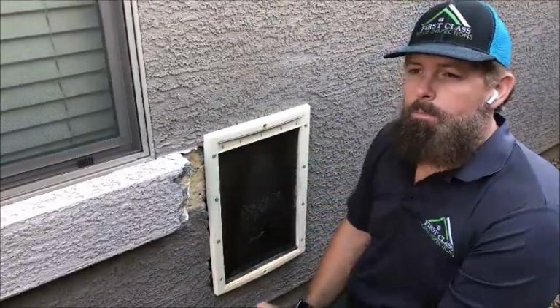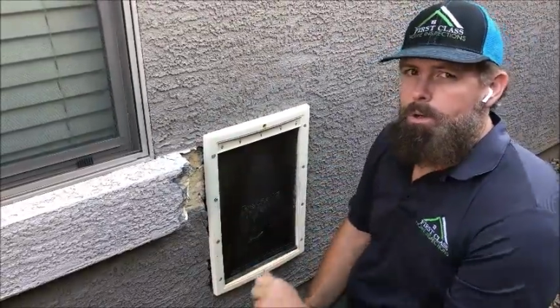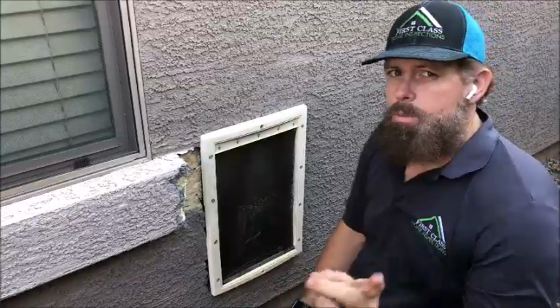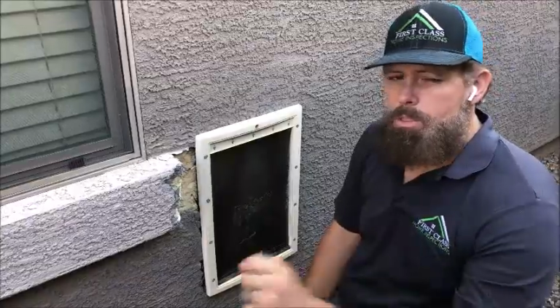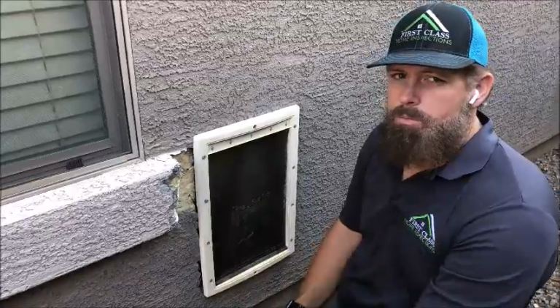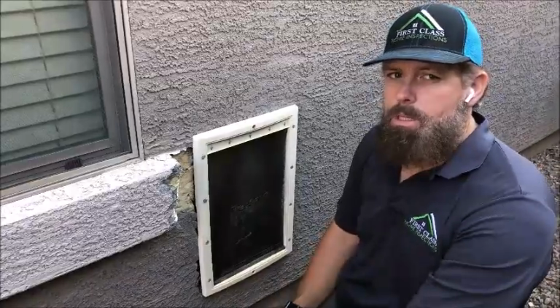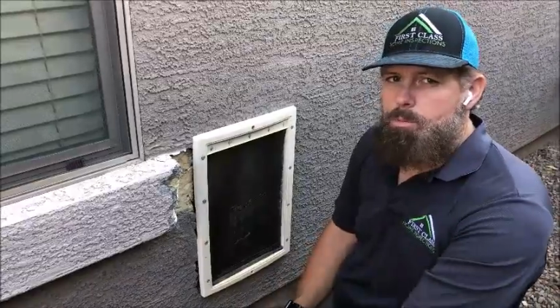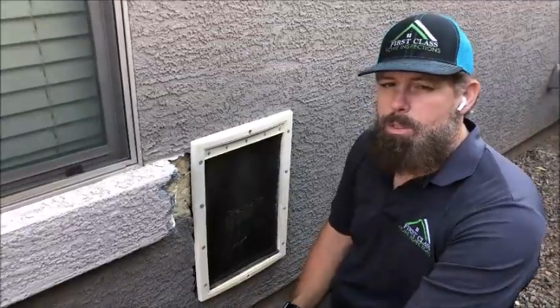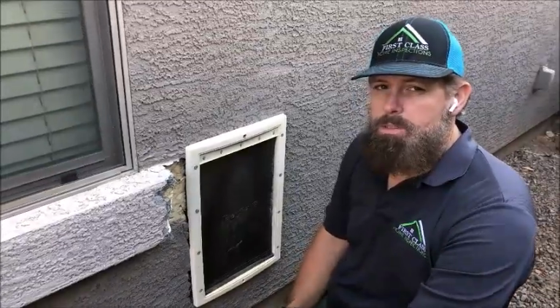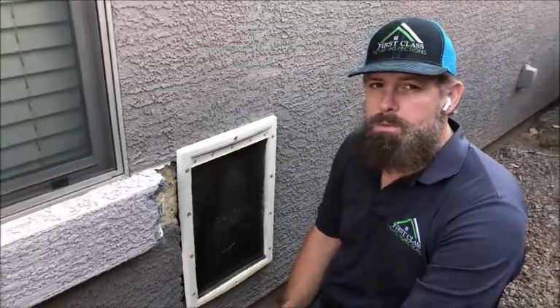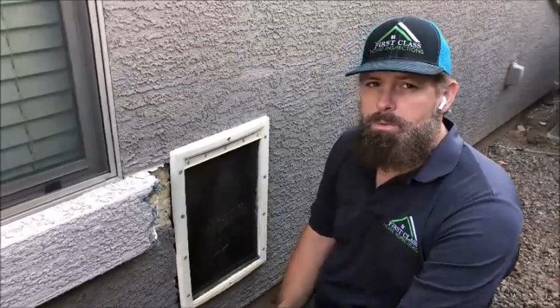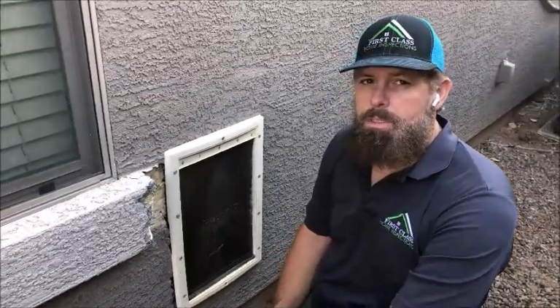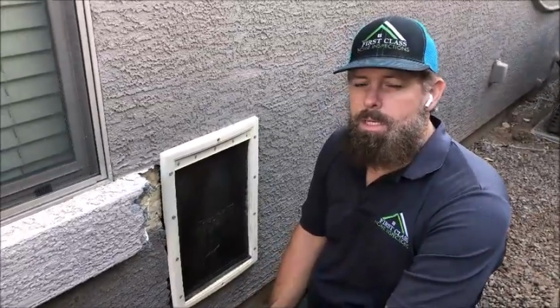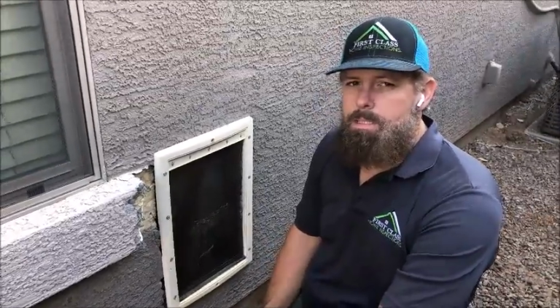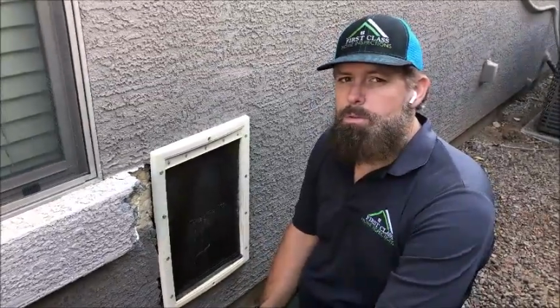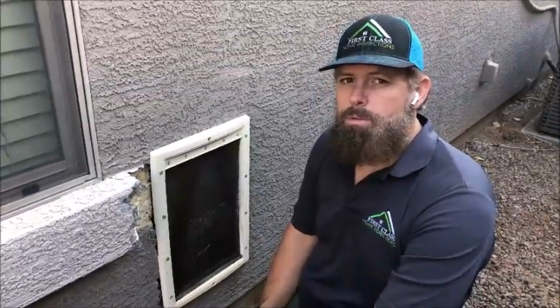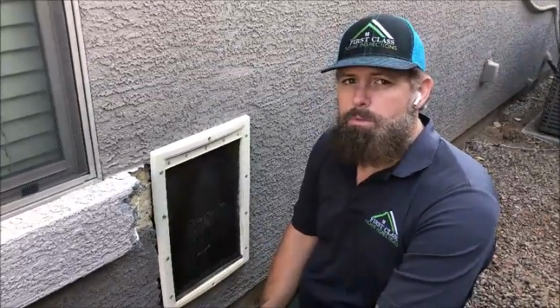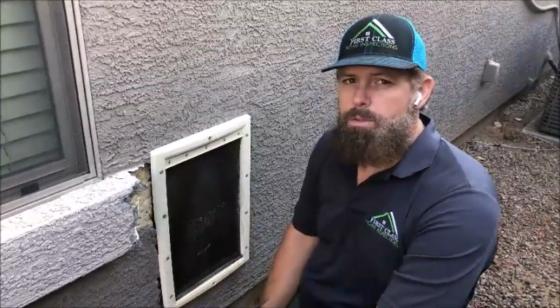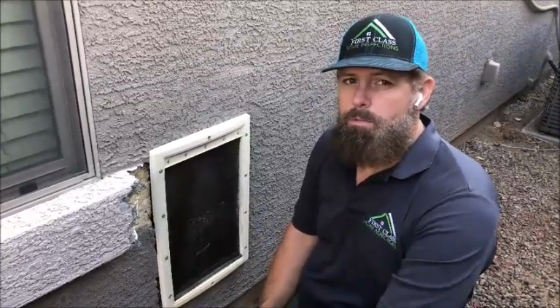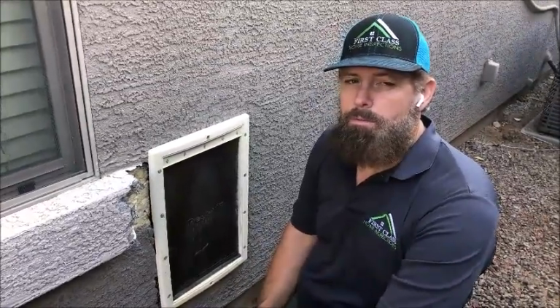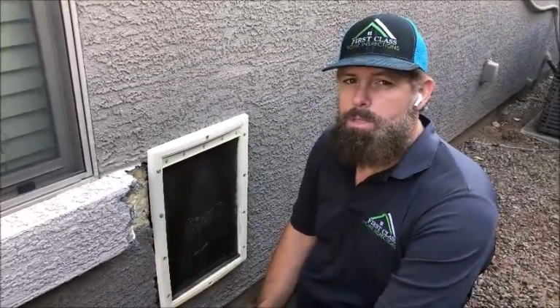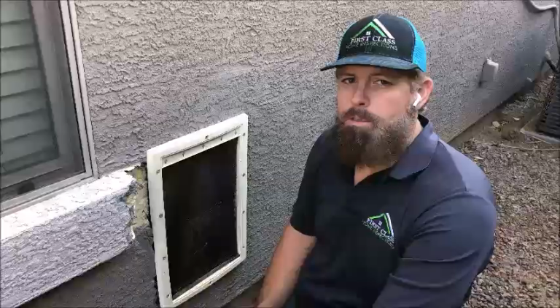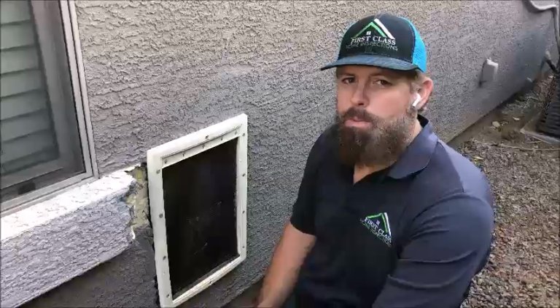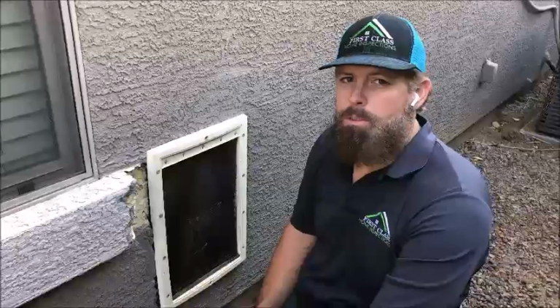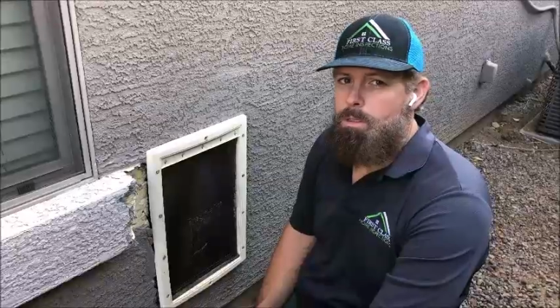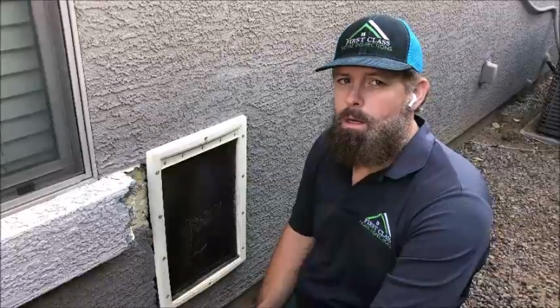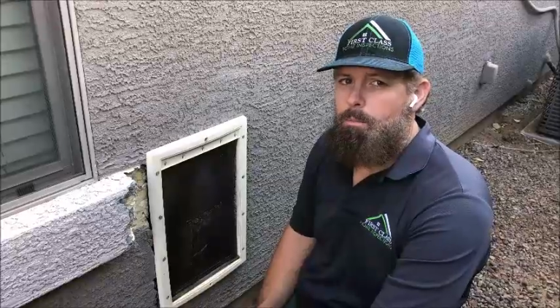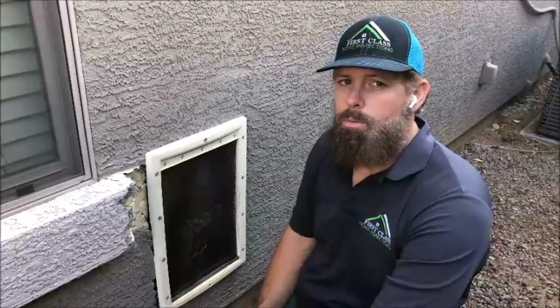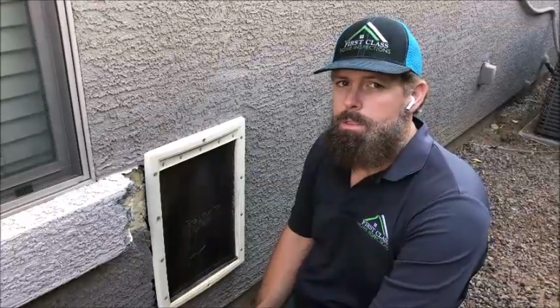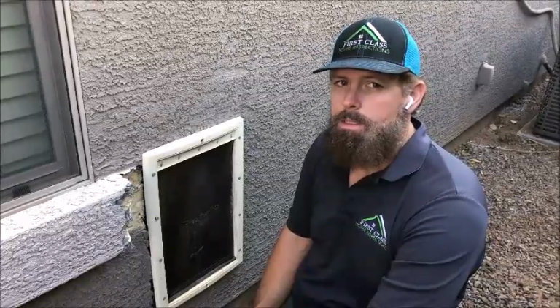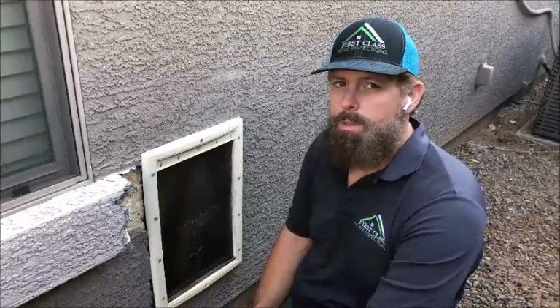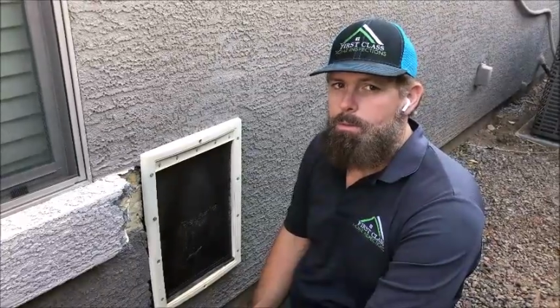For all your home inspection needs, First Class Home Inspections, 623-680-0707, FirstClassHomeInspection.com. We'll see you next time. Thank you.